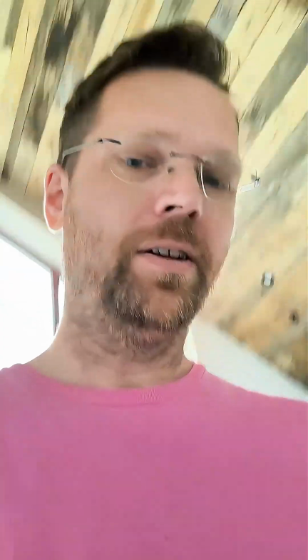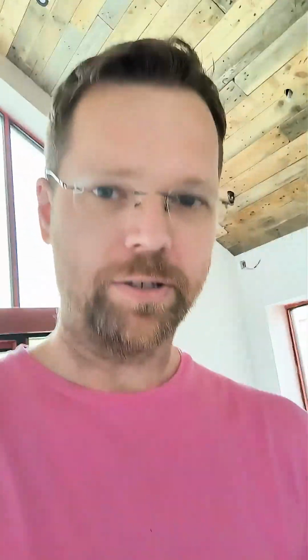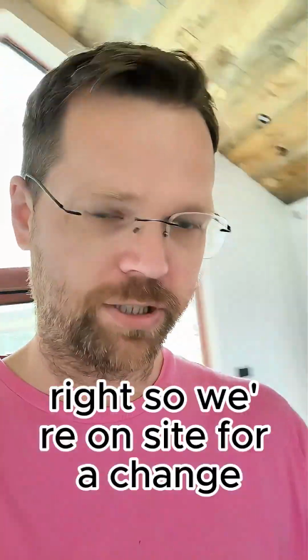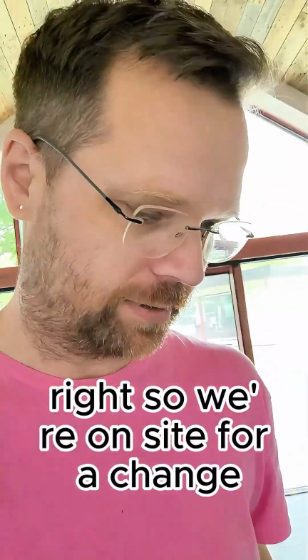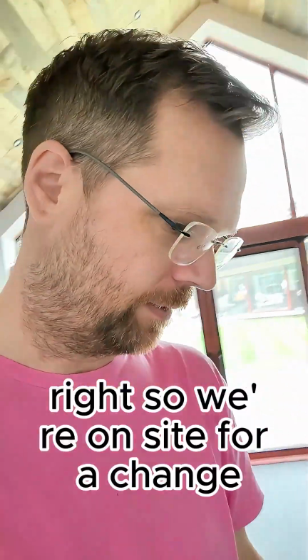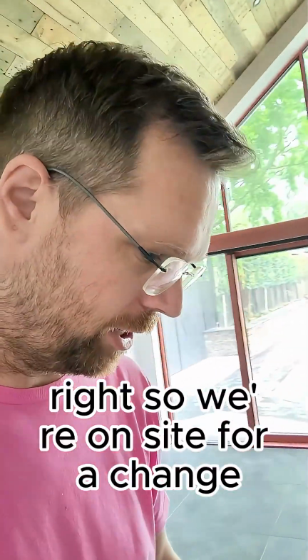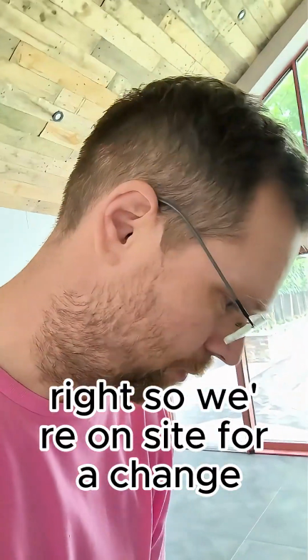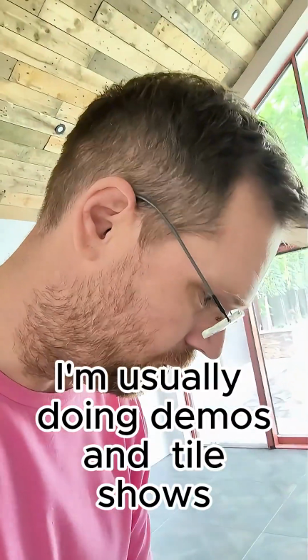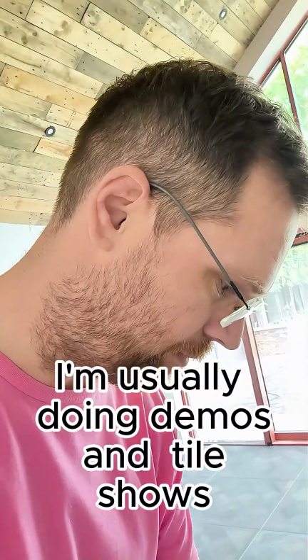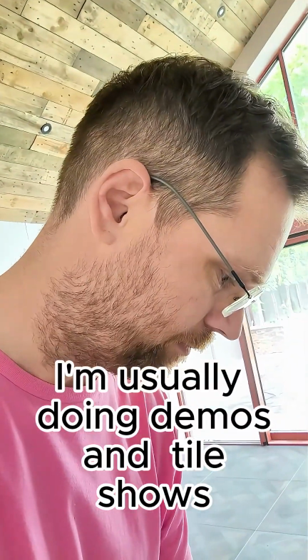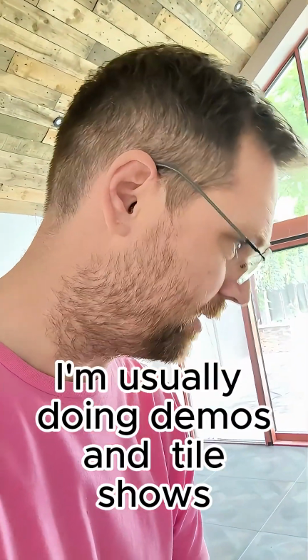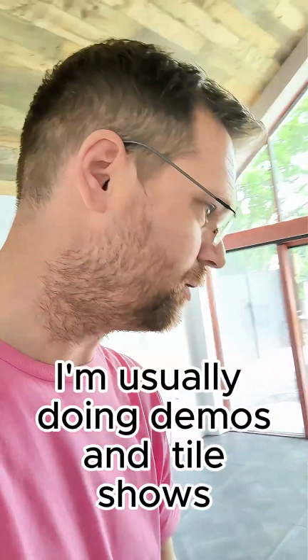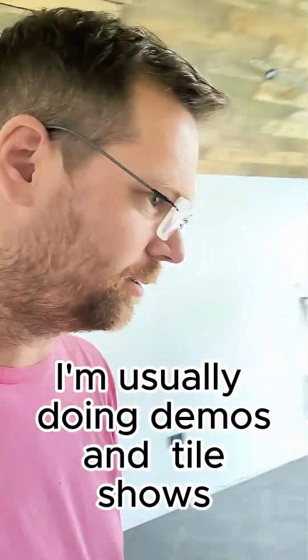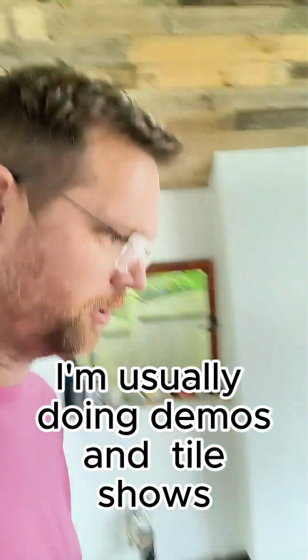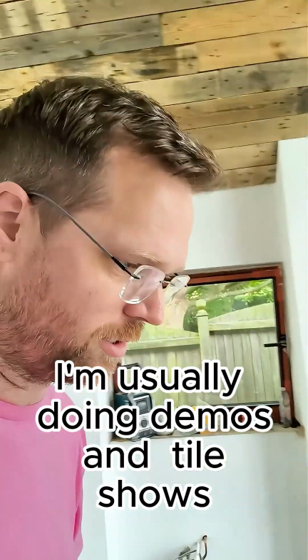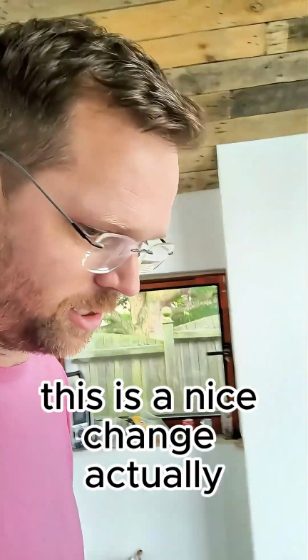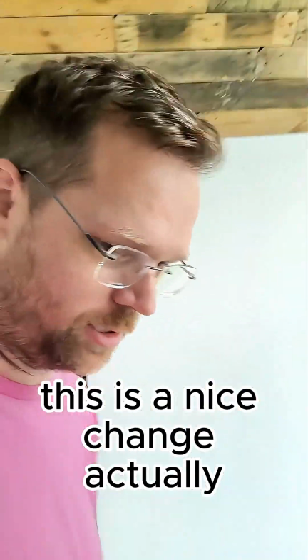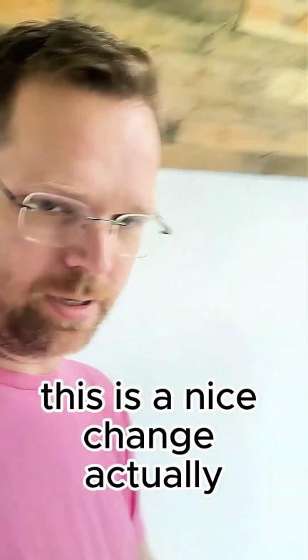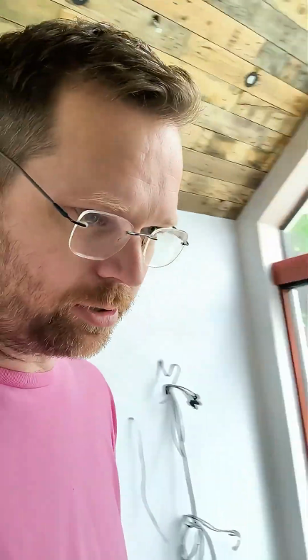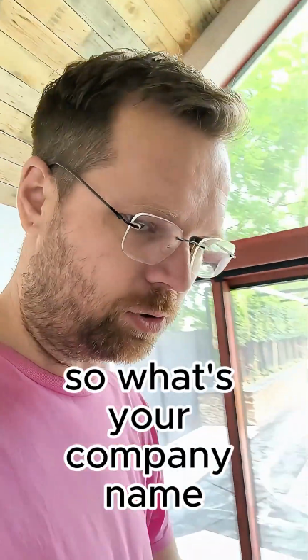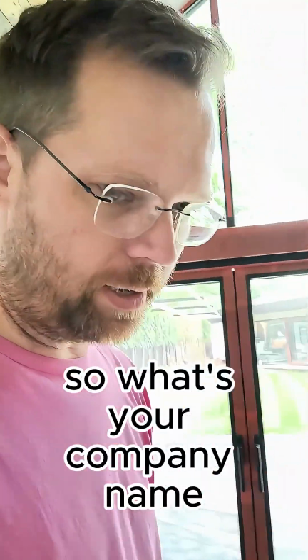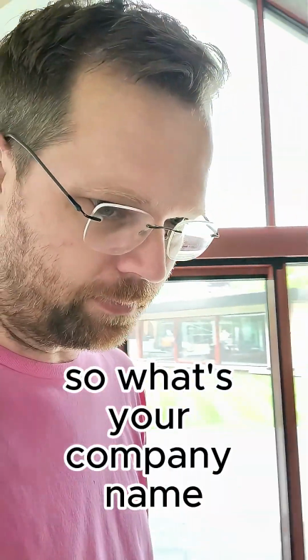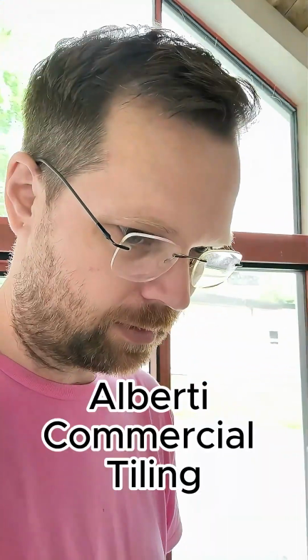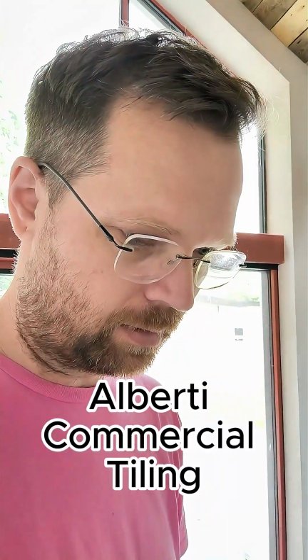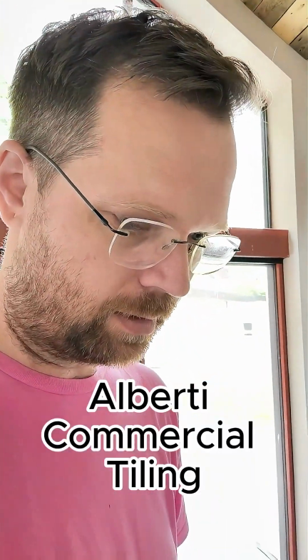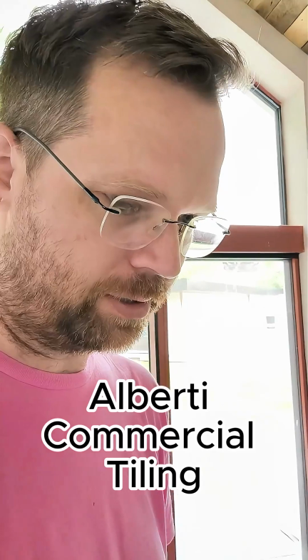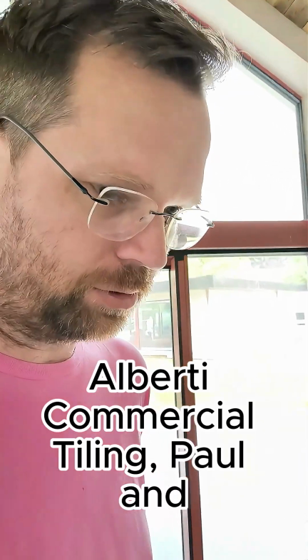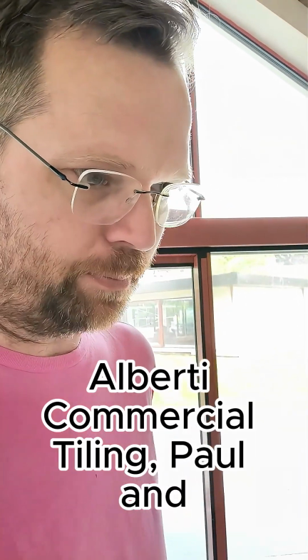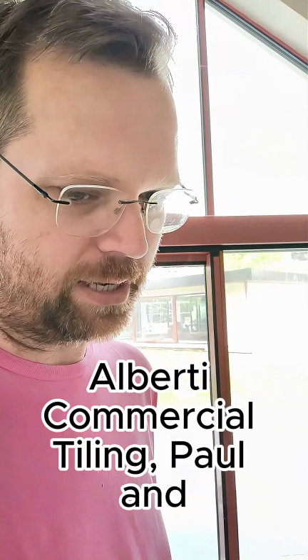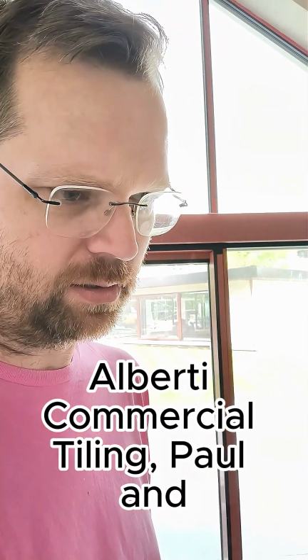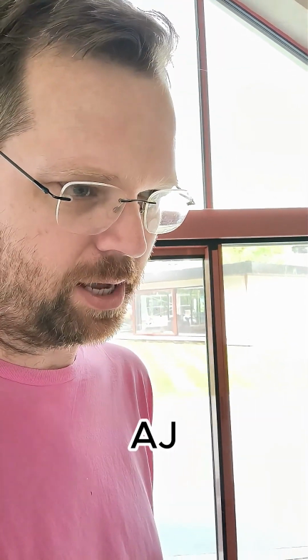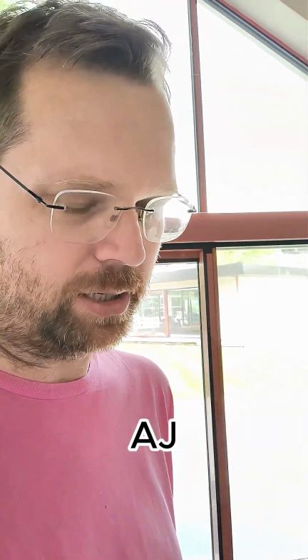We're on site for a change. I'm usually doing demos and playing tile shows, so this is a nice change actually. What's your company name? Alberti Commercial Tiling. Paul and AJ.